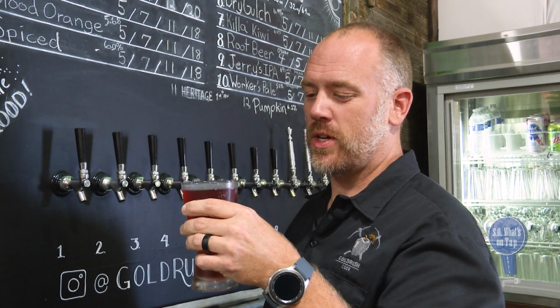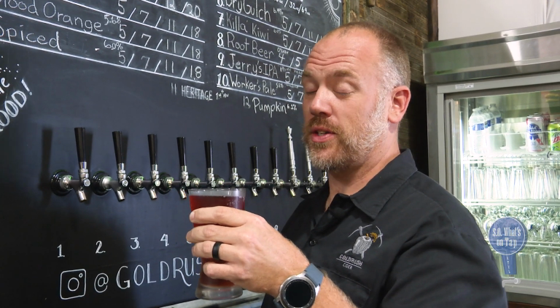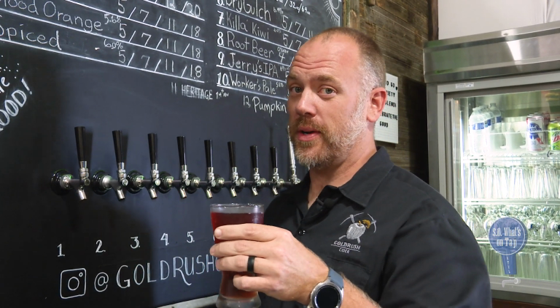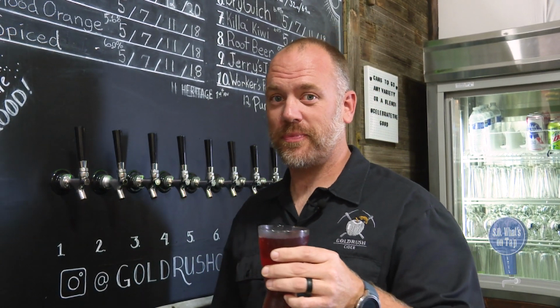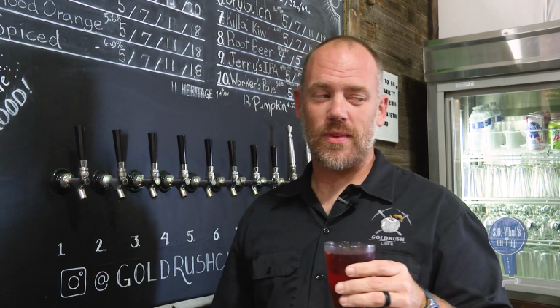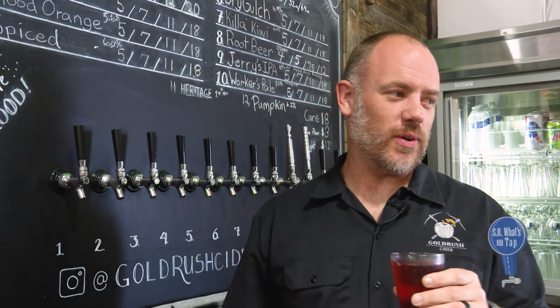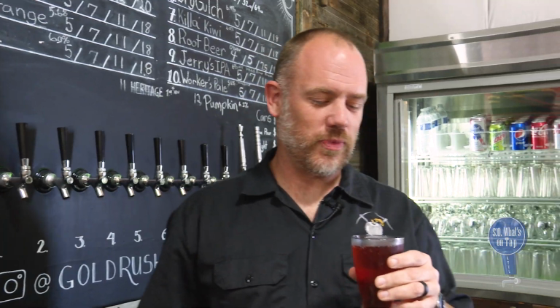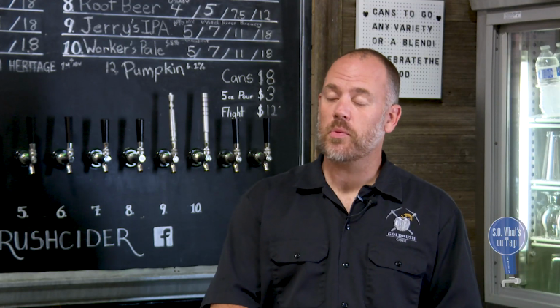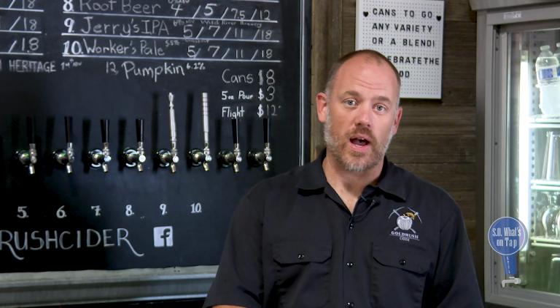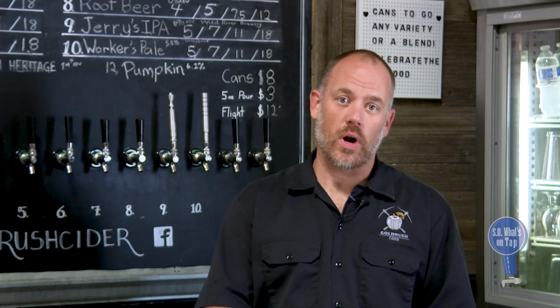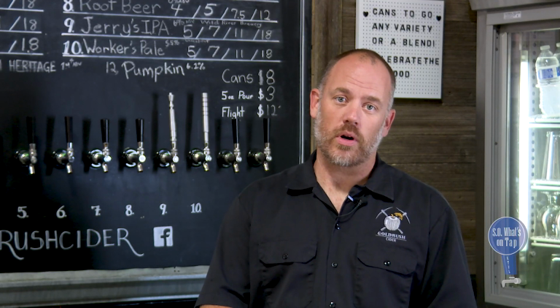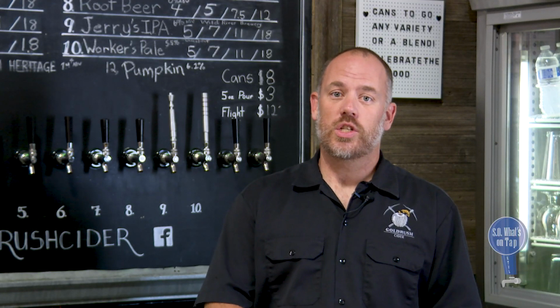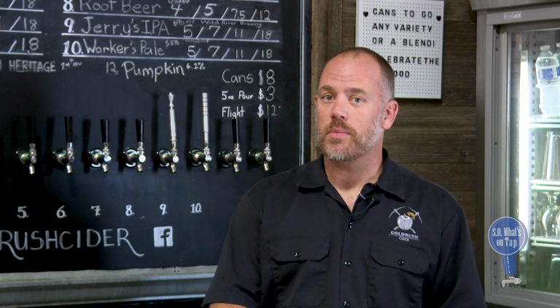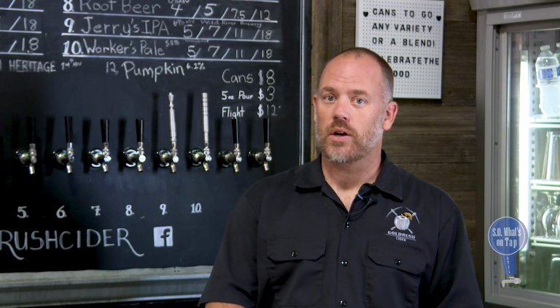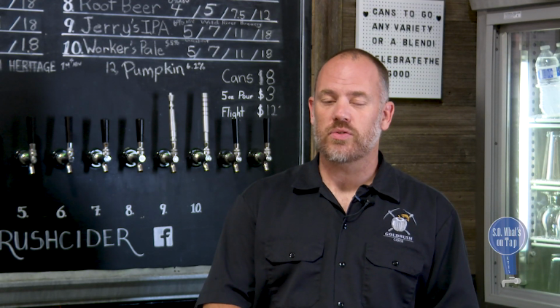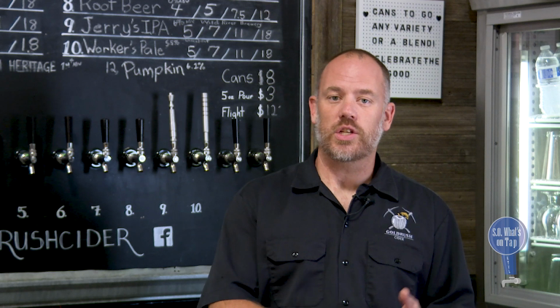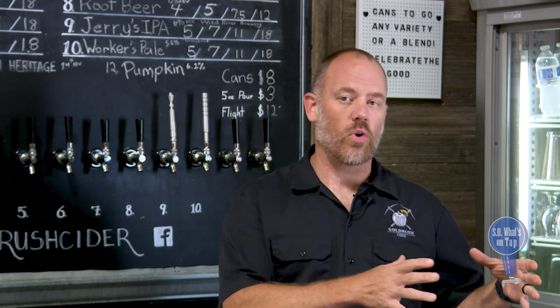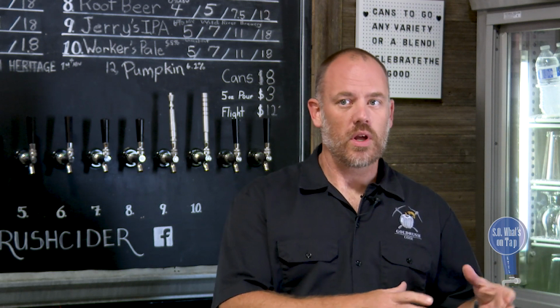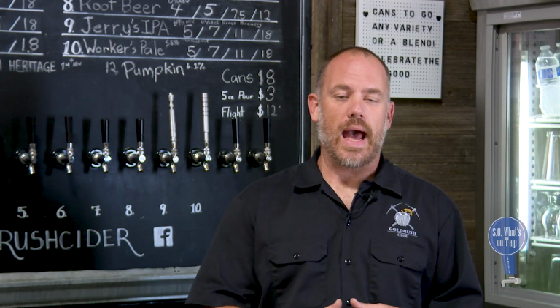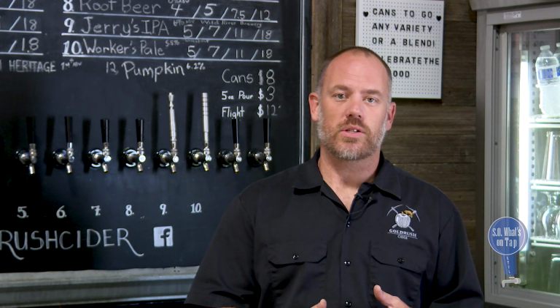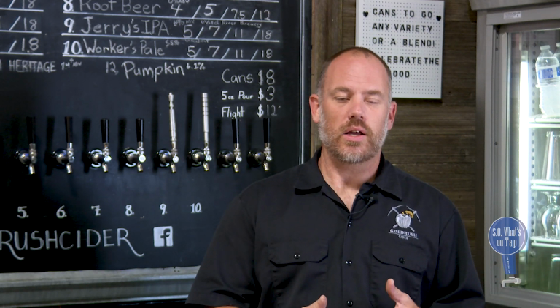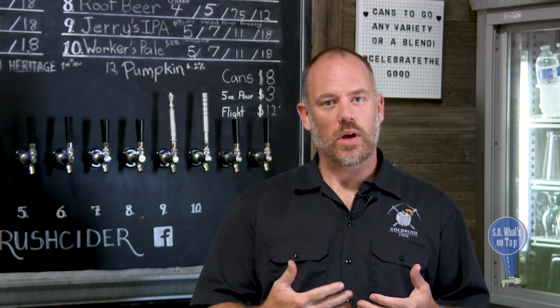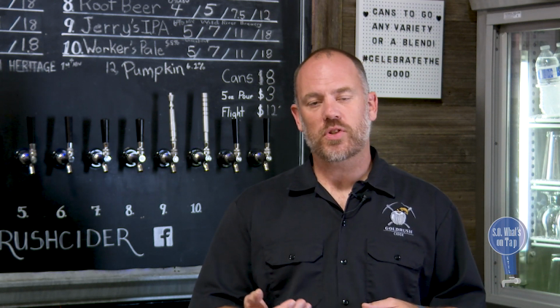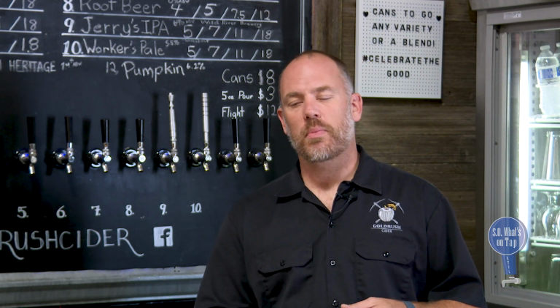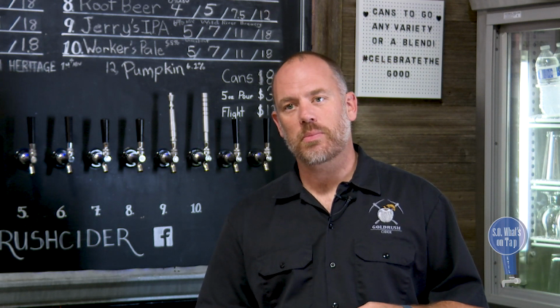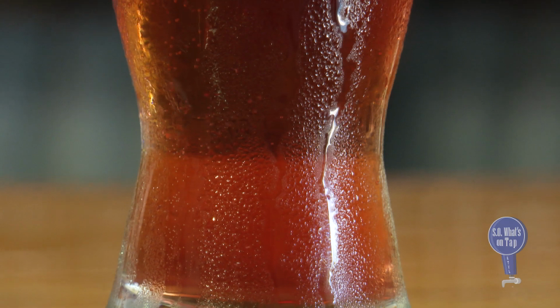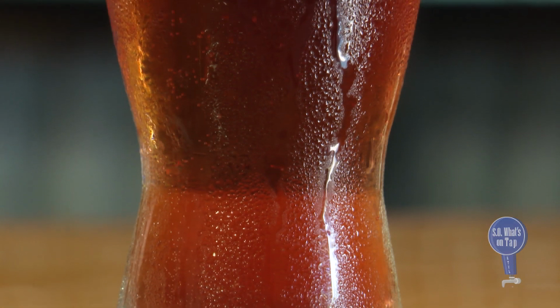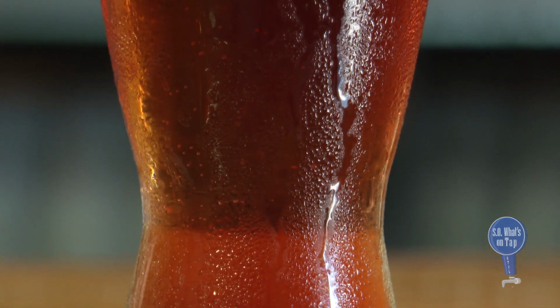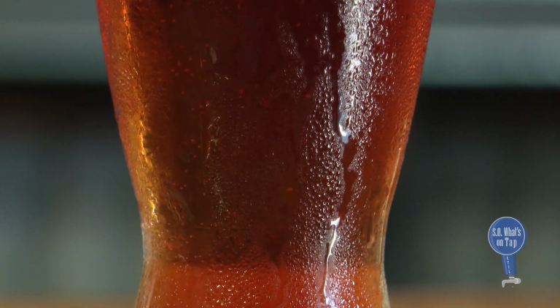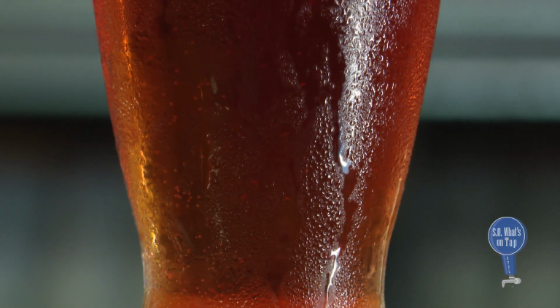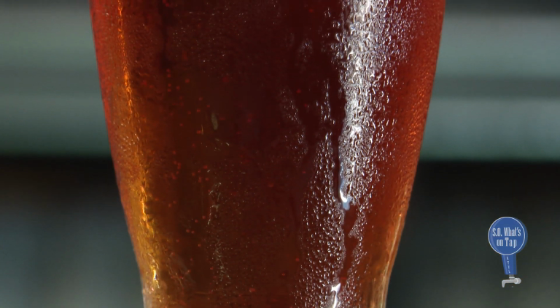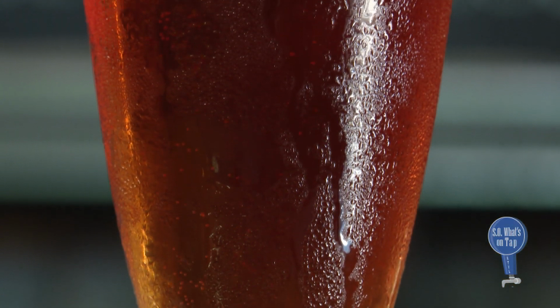Oh, that's so good. The flavor profile for our Cherry Lime Cider is very cherry forward. It has a little bit of tart from the limes and it's really balanced, which is what I like most about it.